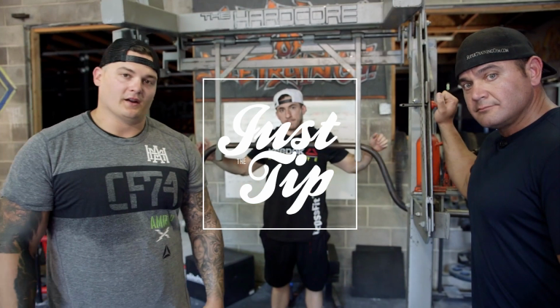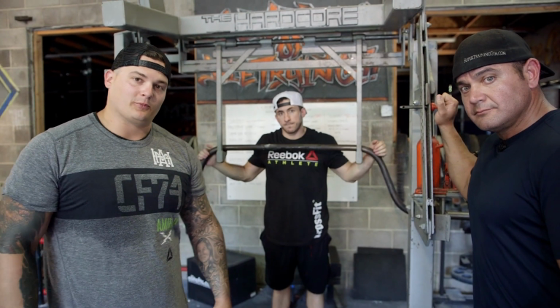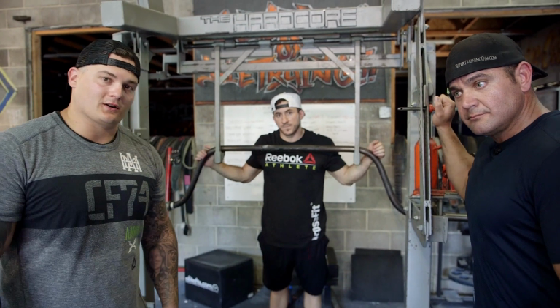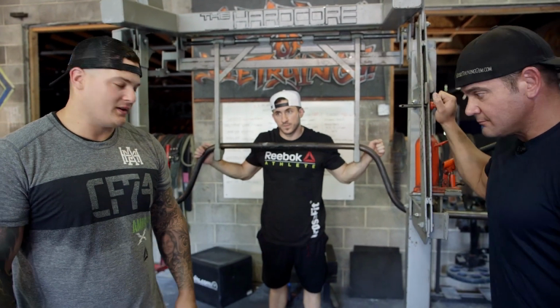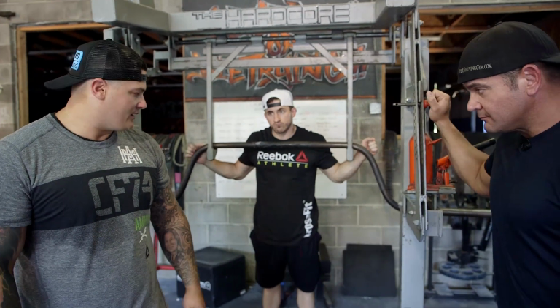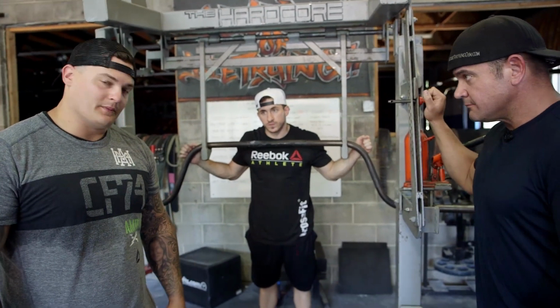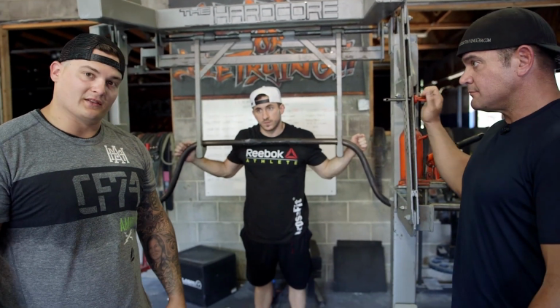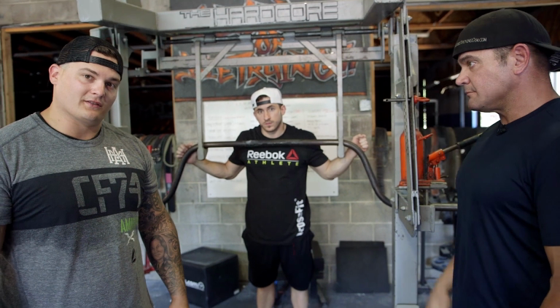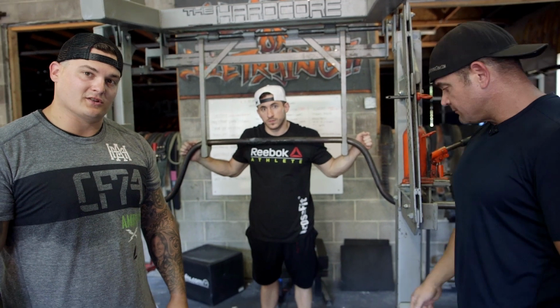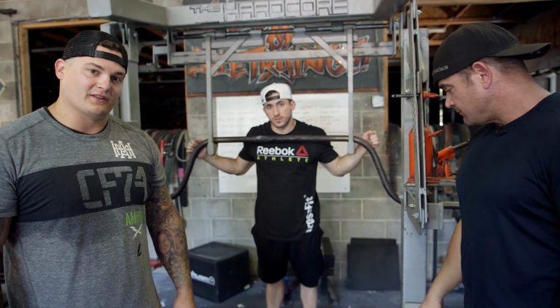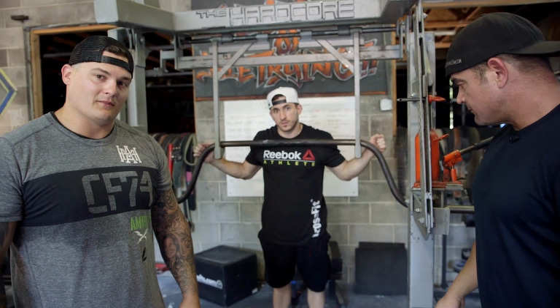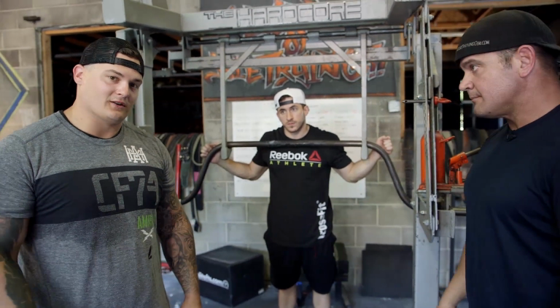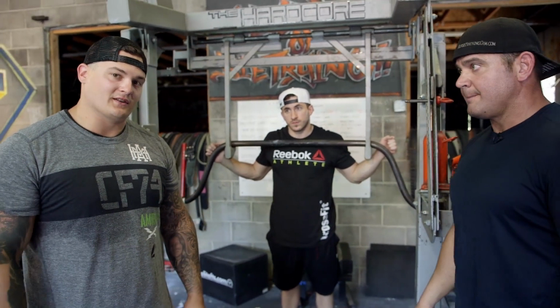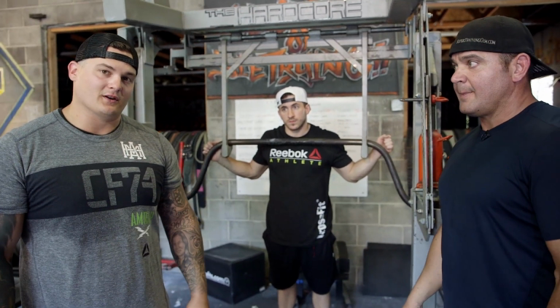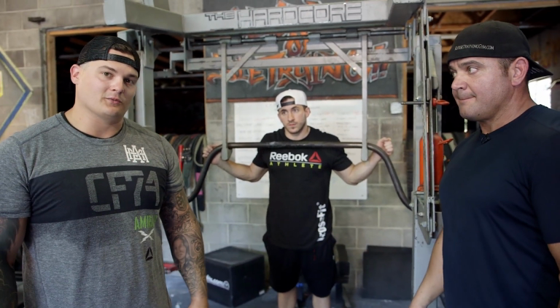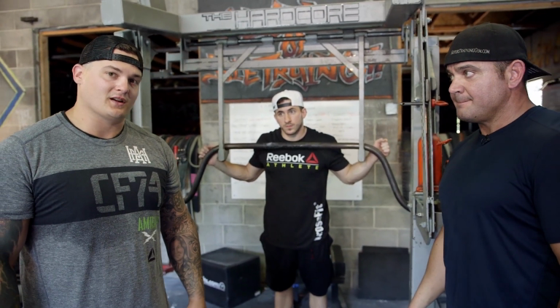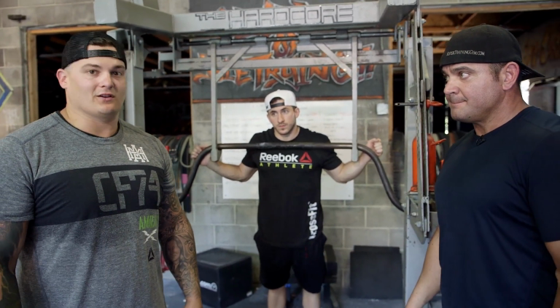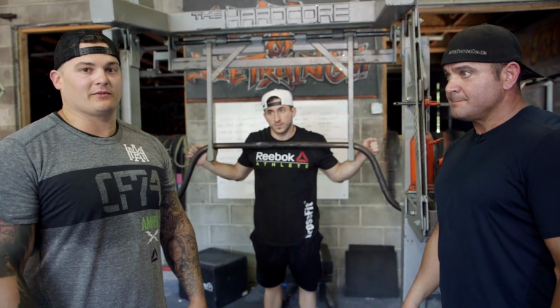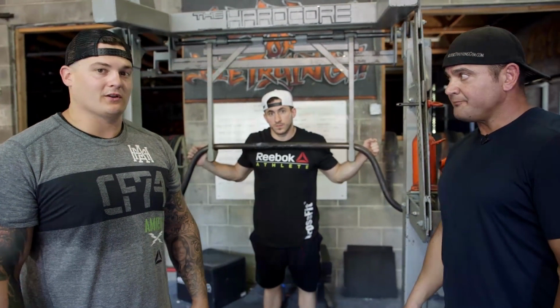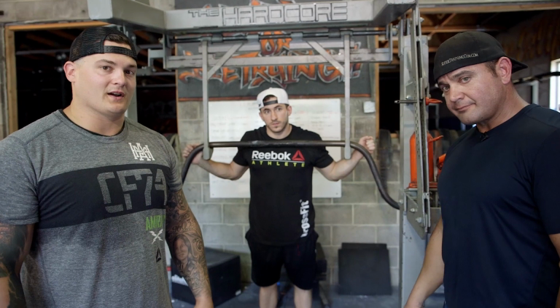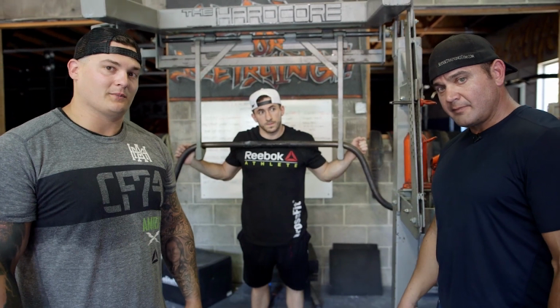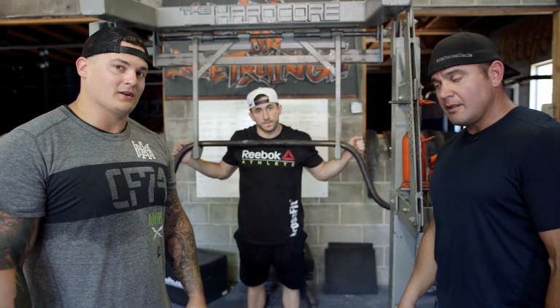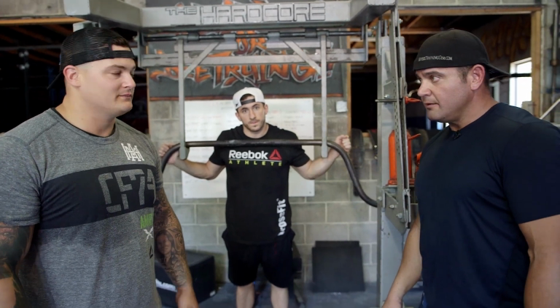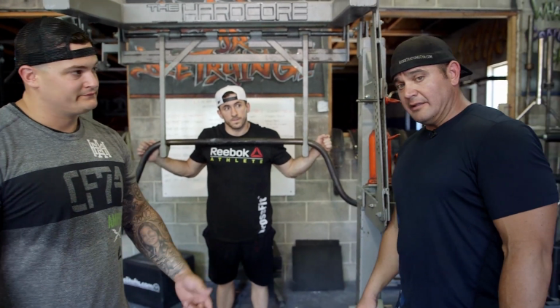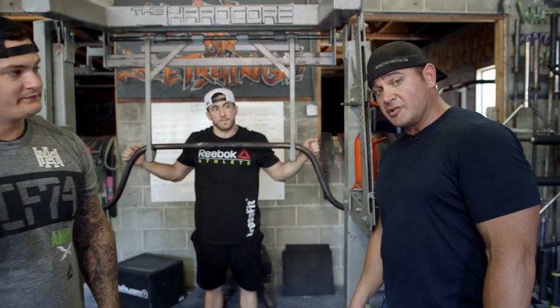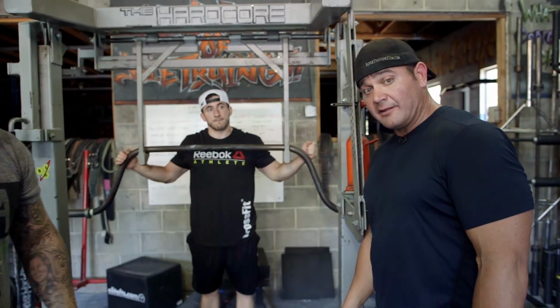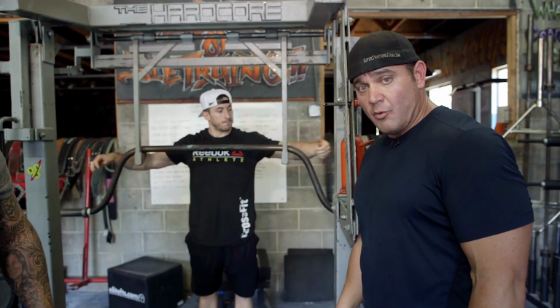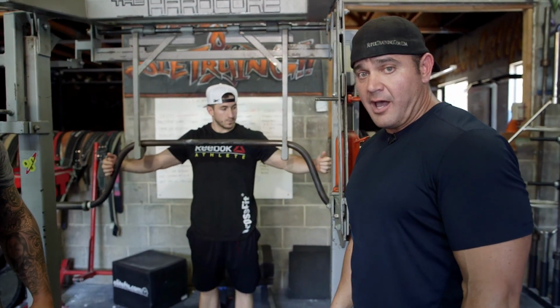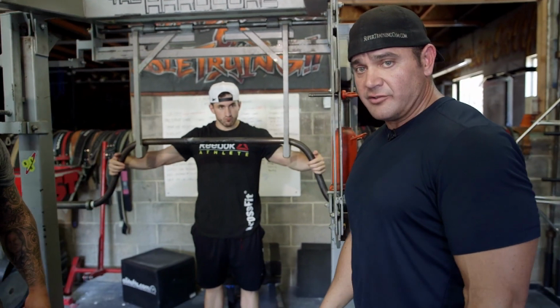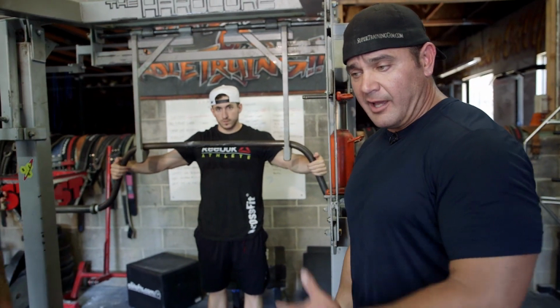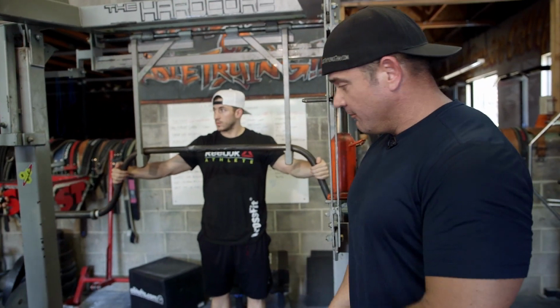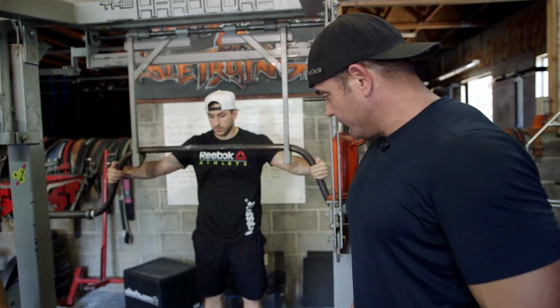Another tip we're going to work on is for your hip strength, leg strength, another general accessory. Mark's got a great one that they do around here at Super Training — you ought to be able to throw it into your workout and help you get better too. This is a squat good morning combination that we're going to have Silent Mike here do.